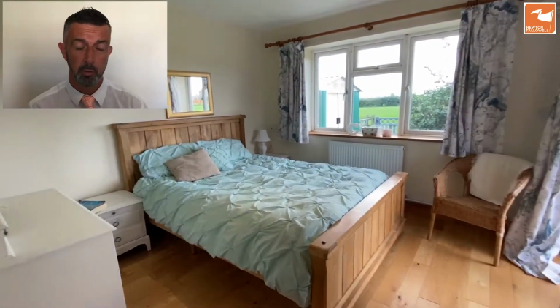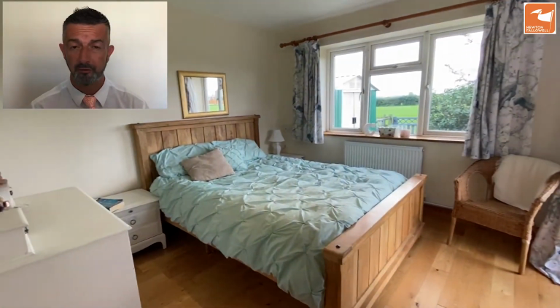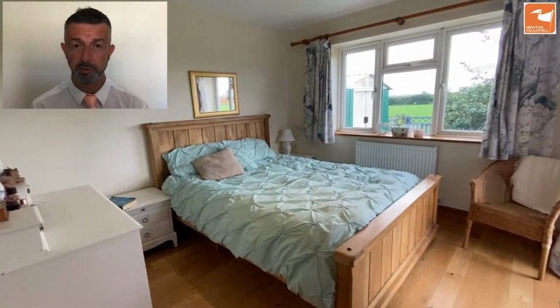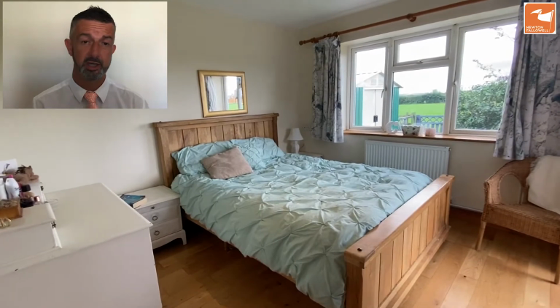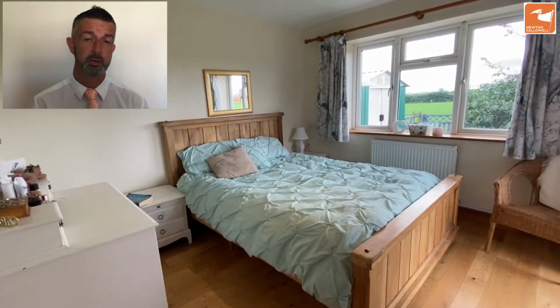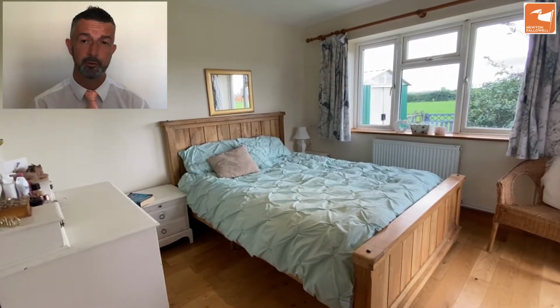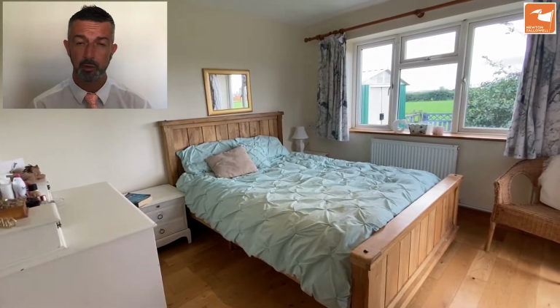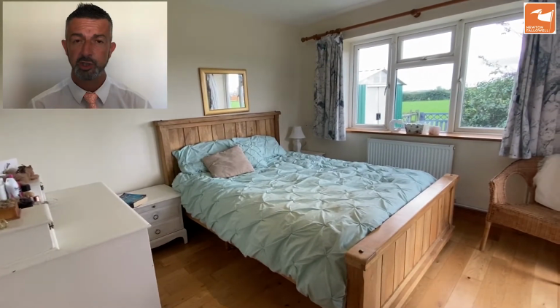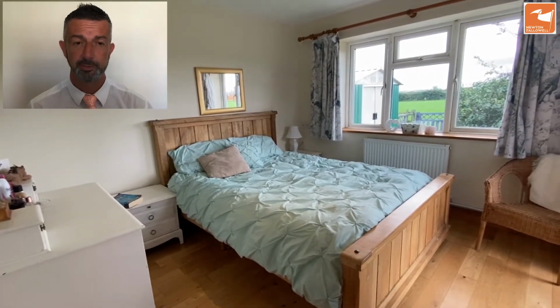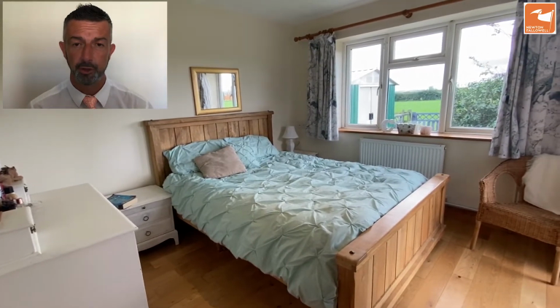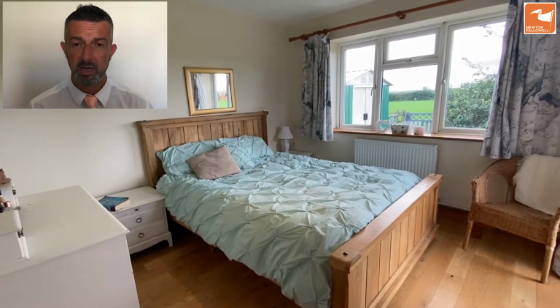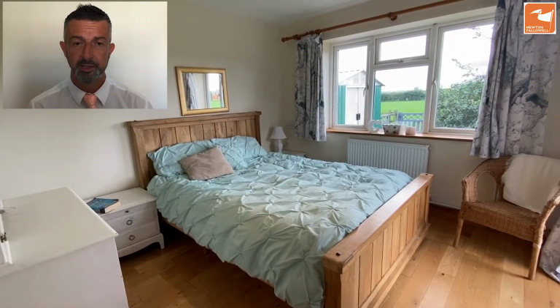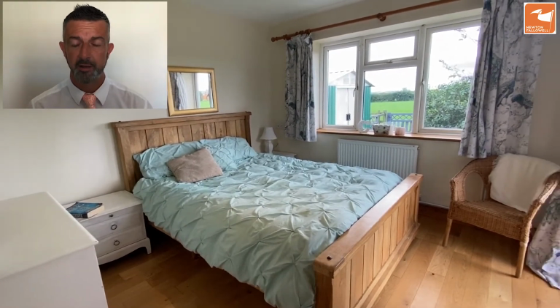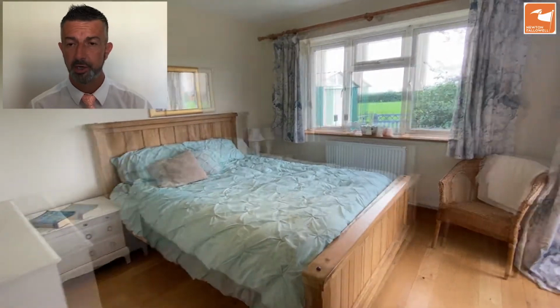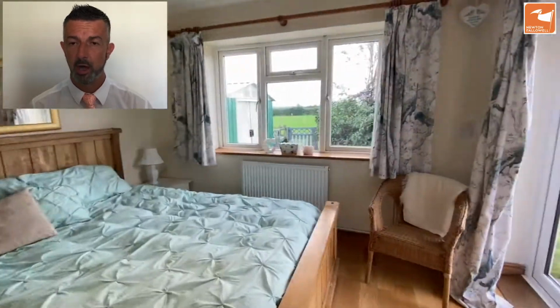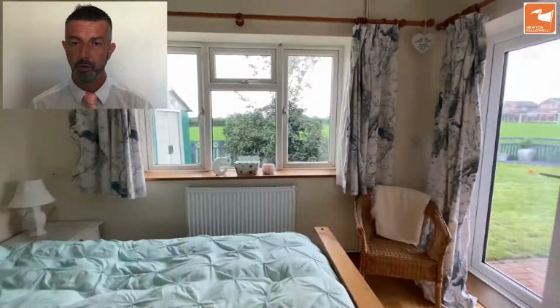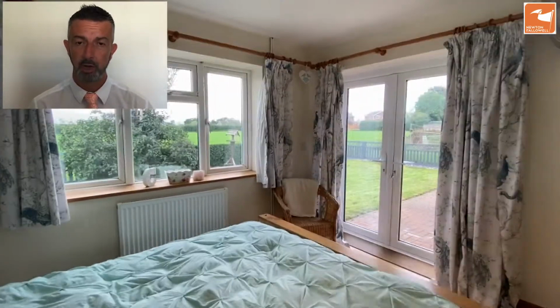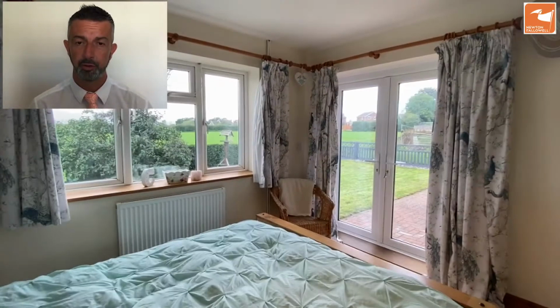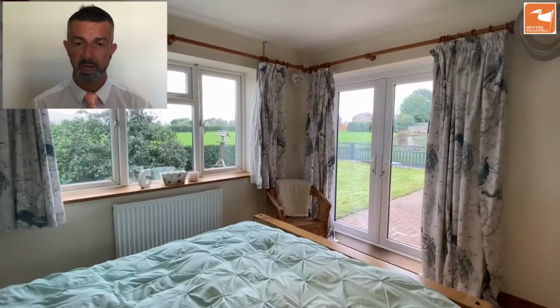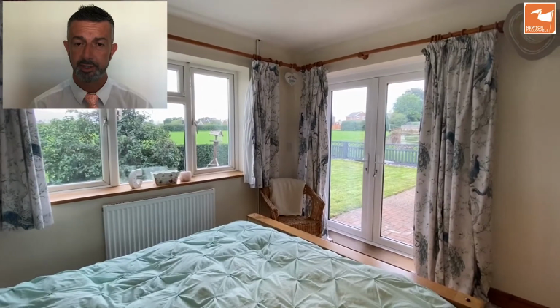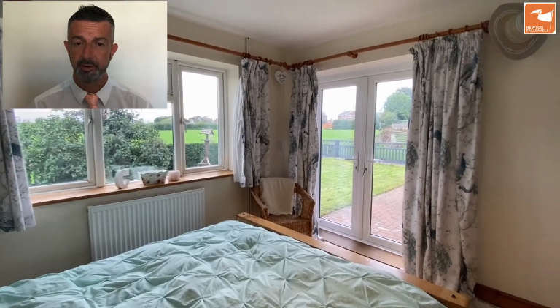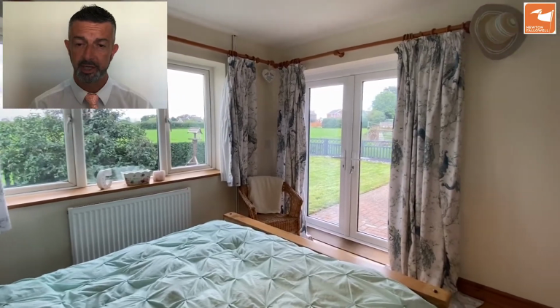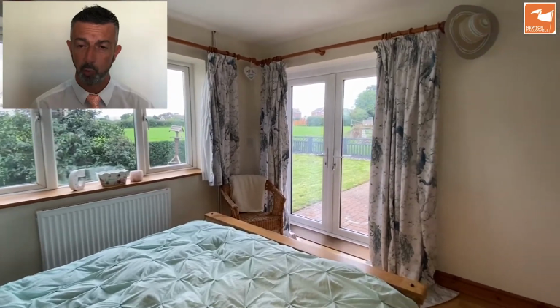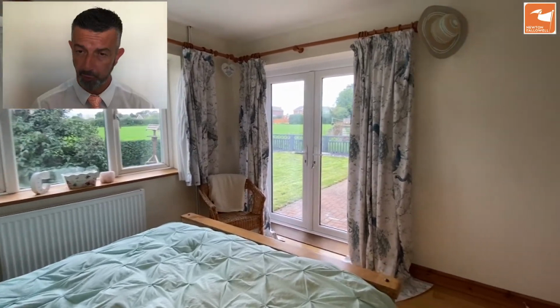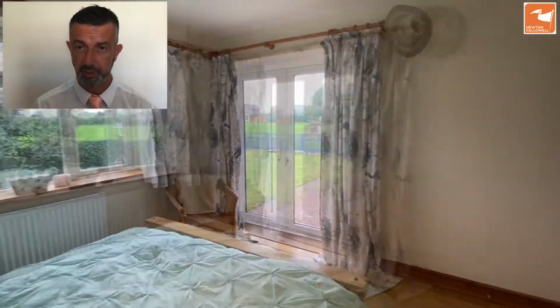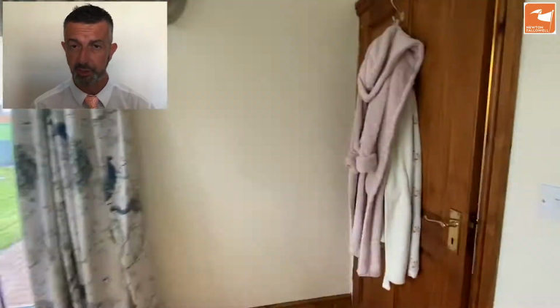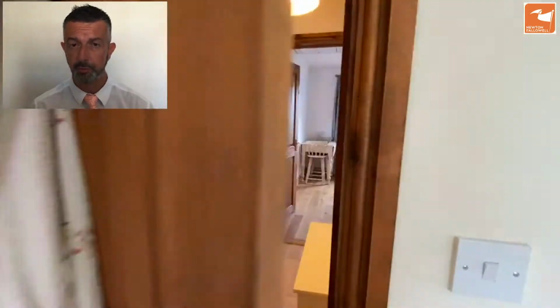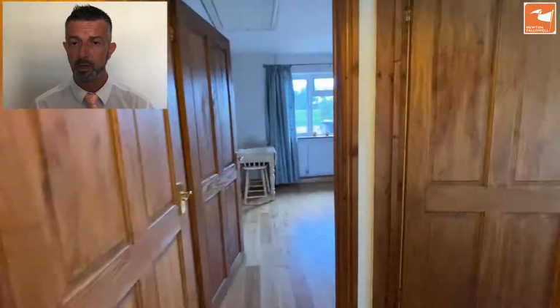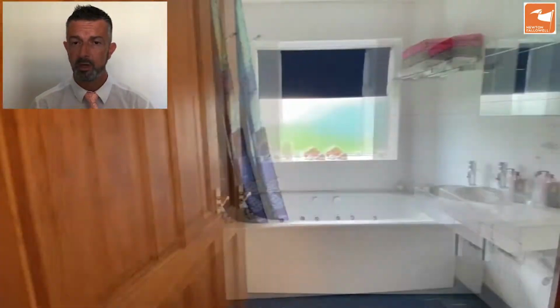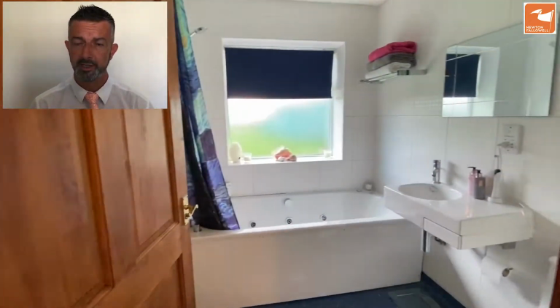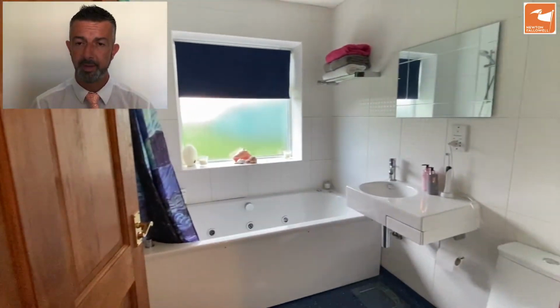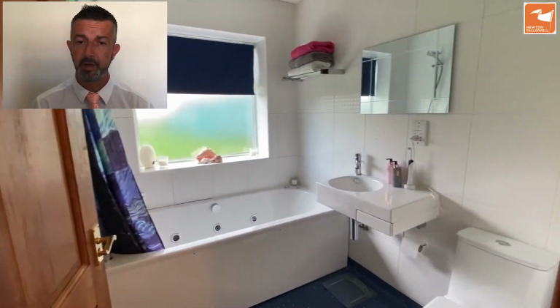This I would say is bedroom two — a twin aspect room on the south side overlooking the garden, with doors out to the sun terrace and wood flooring continuing throughout.